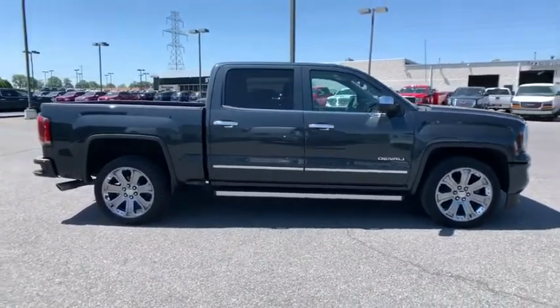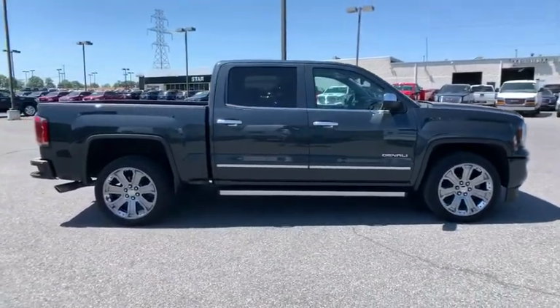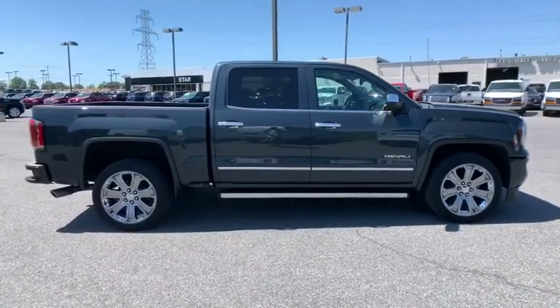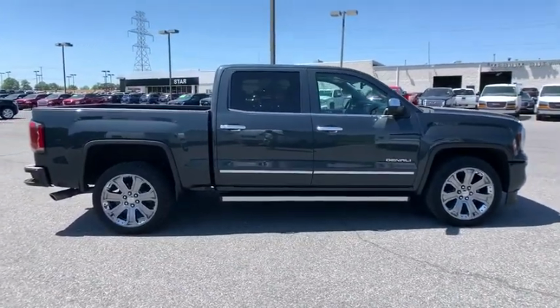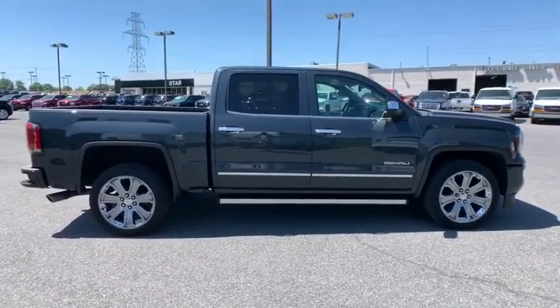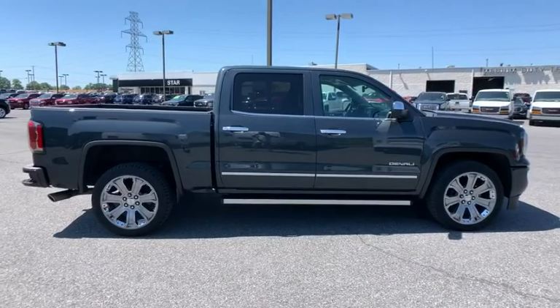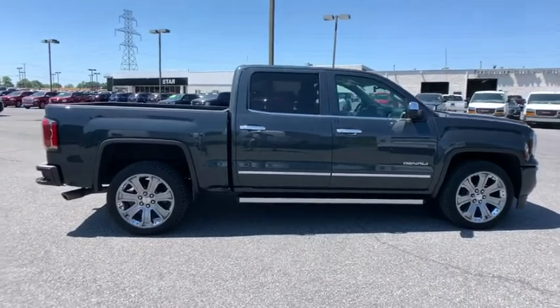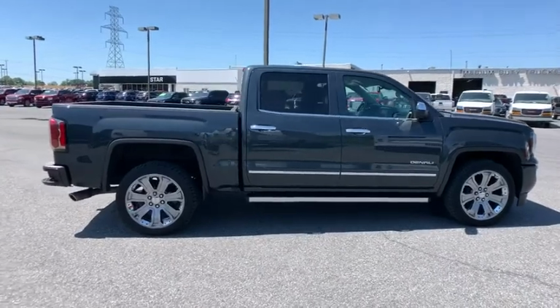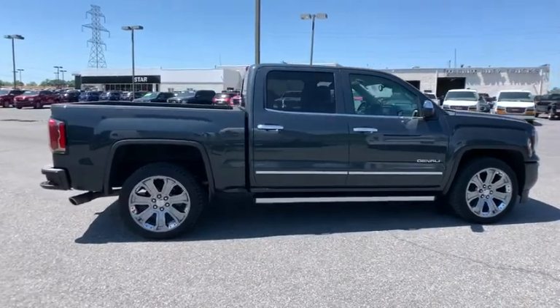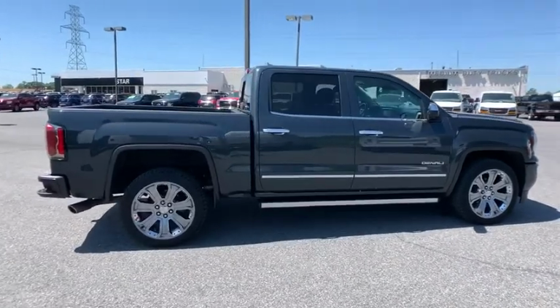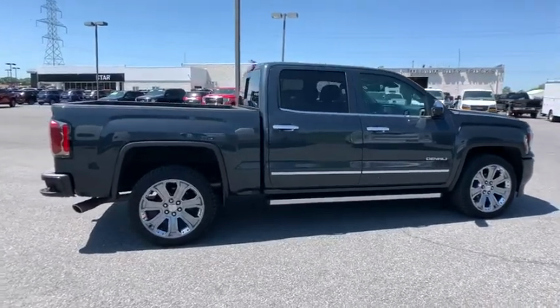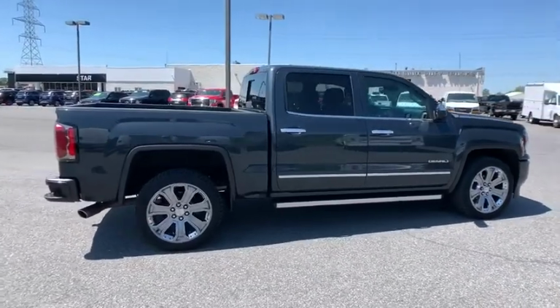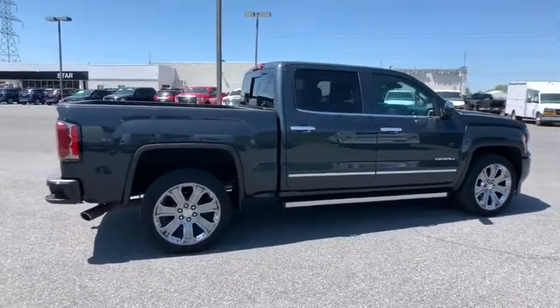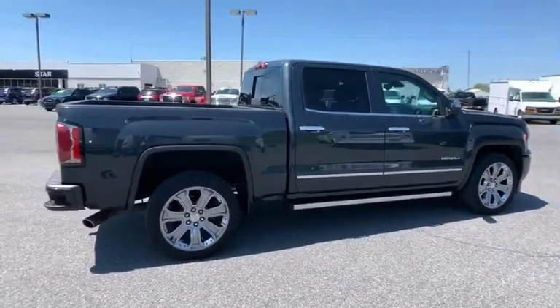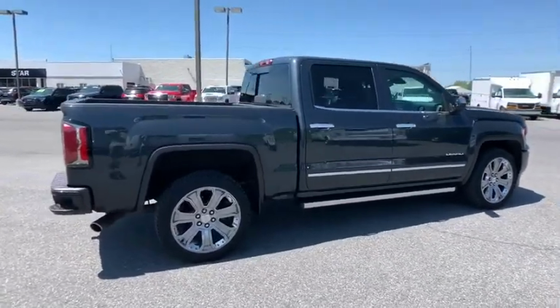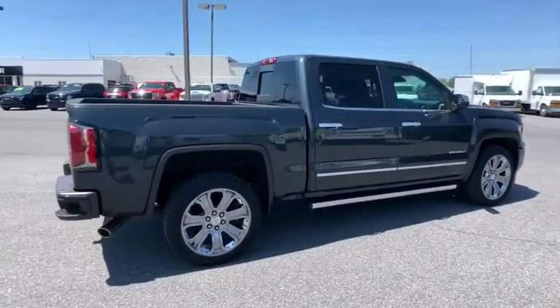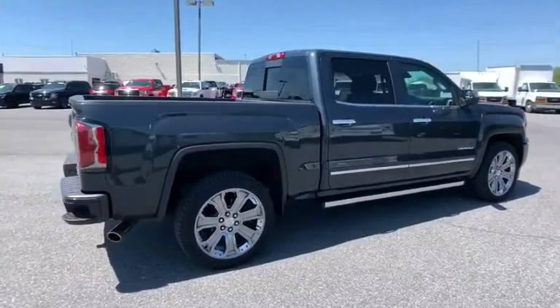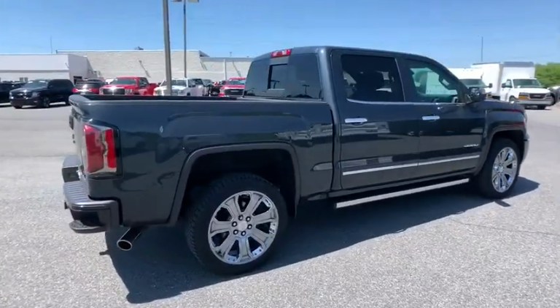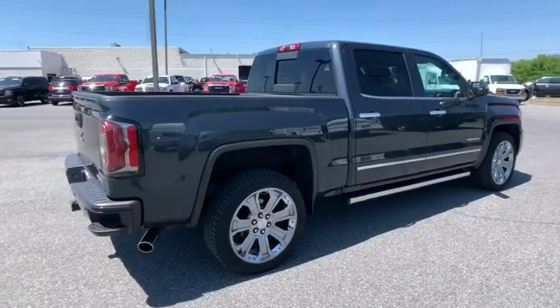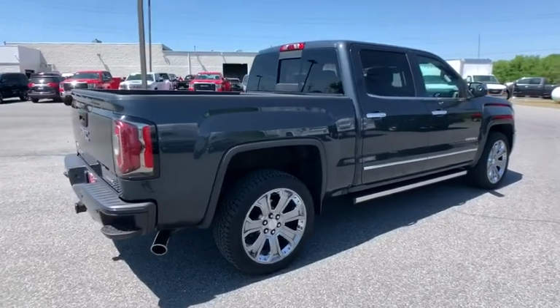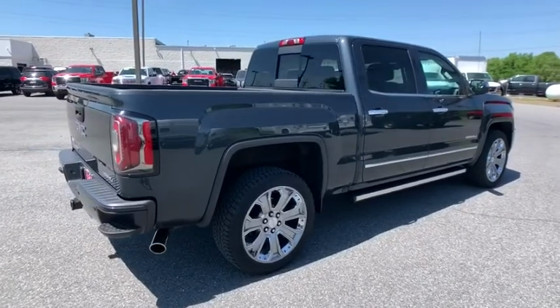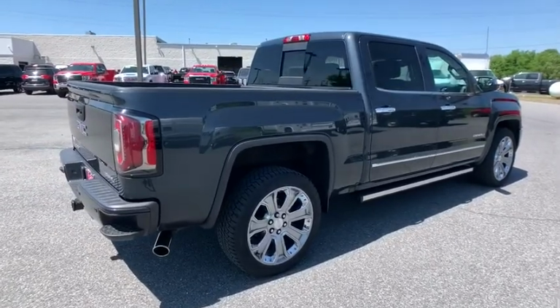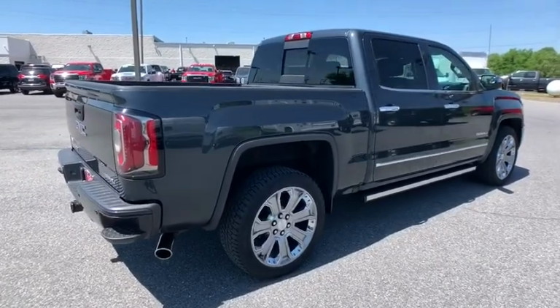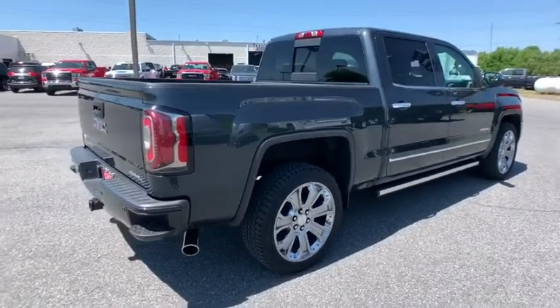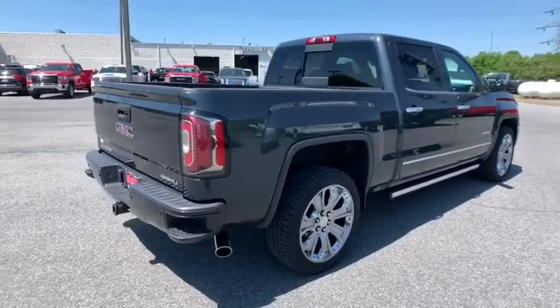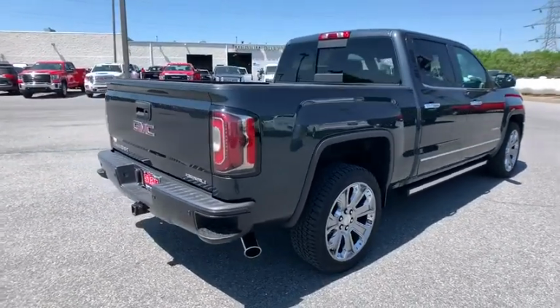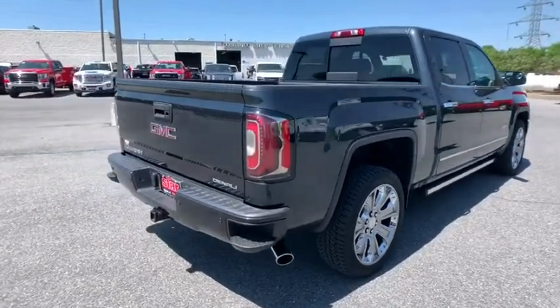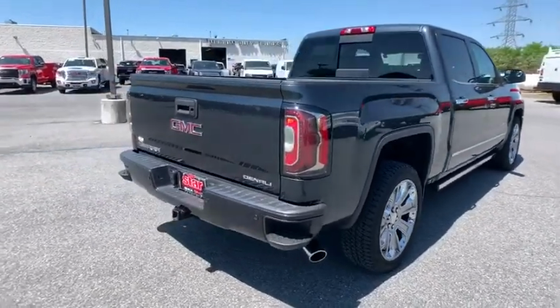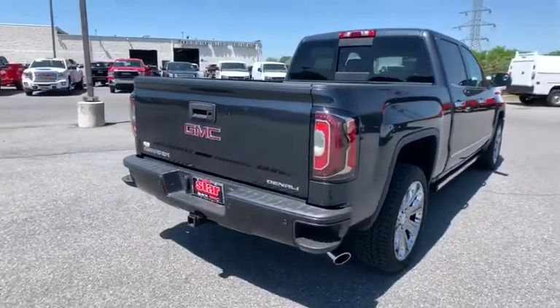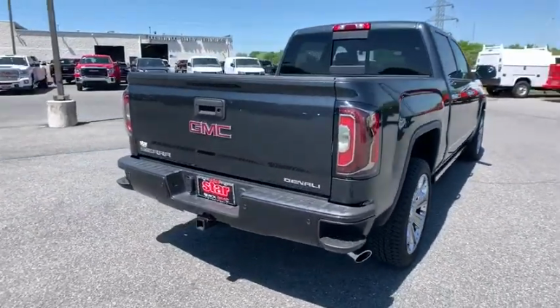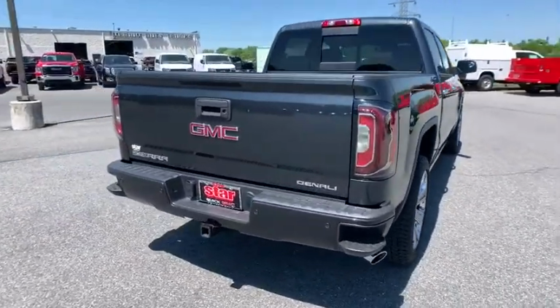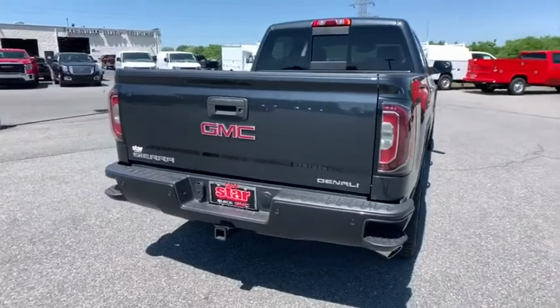The Sierra 1500 now comes with an automatic transmission that combines high-max hauling capability with precise control. This vehicle has less than 40,000 miles. Here are some of this vehicle's great options.